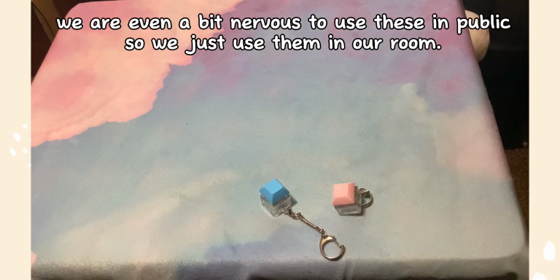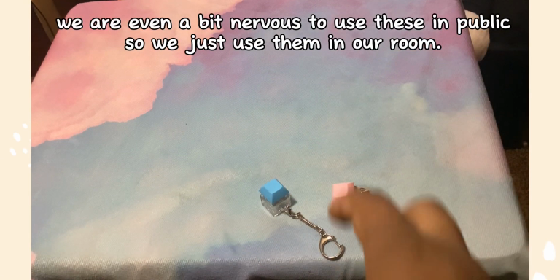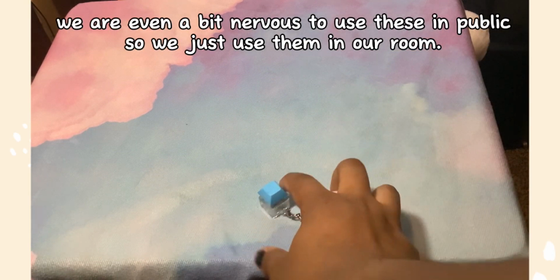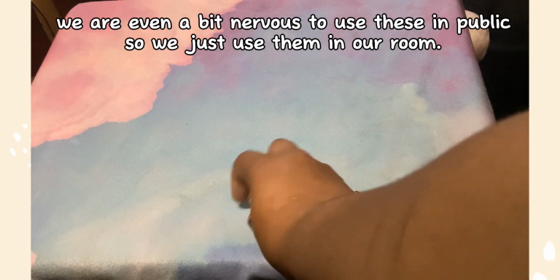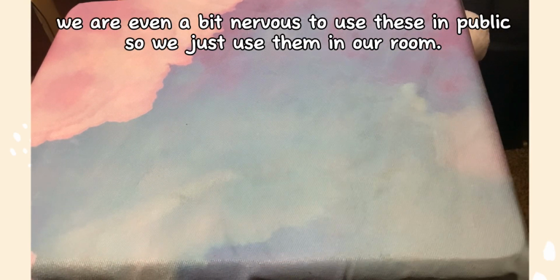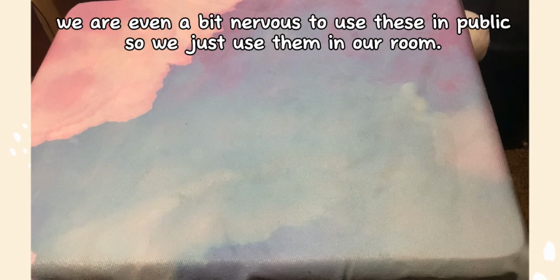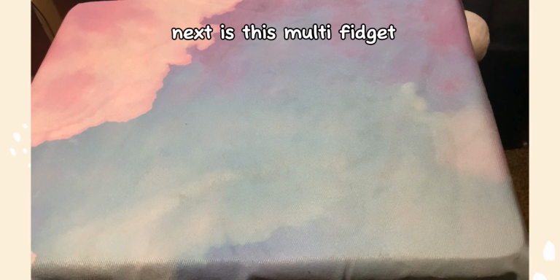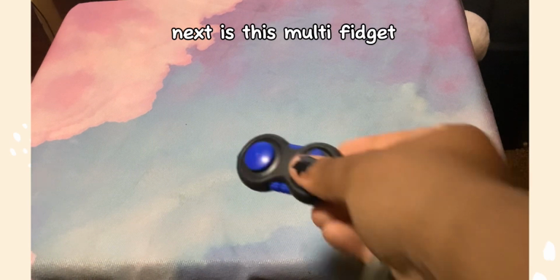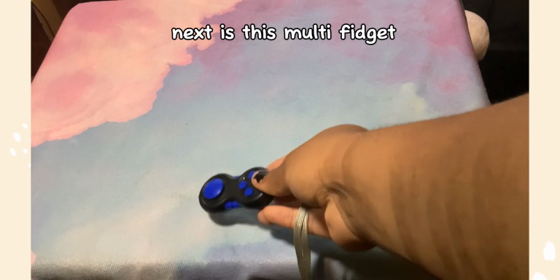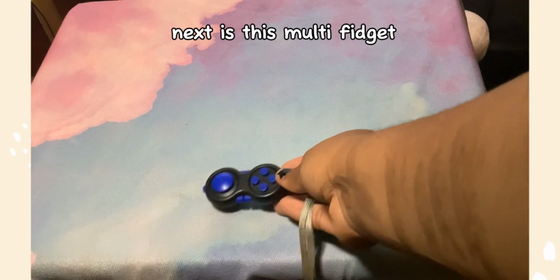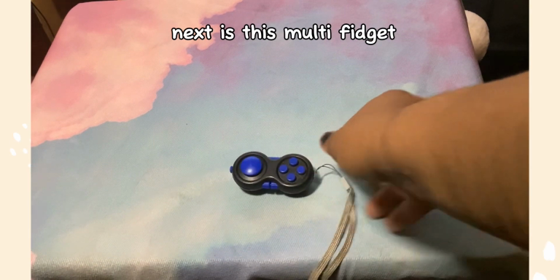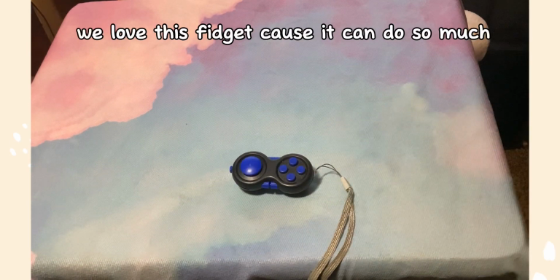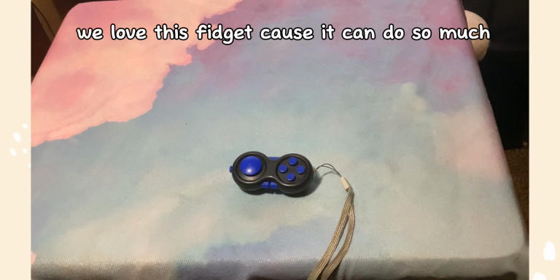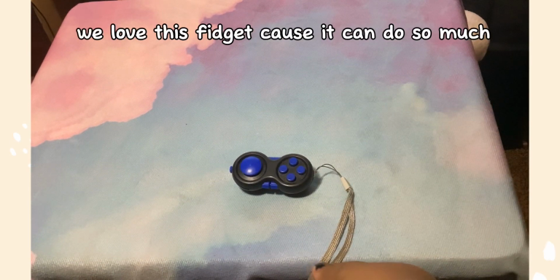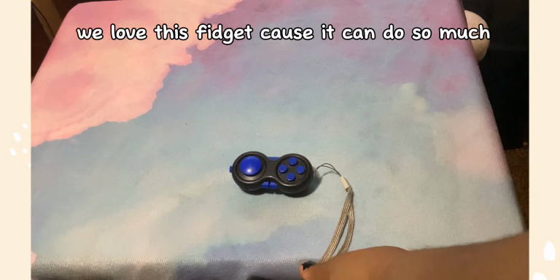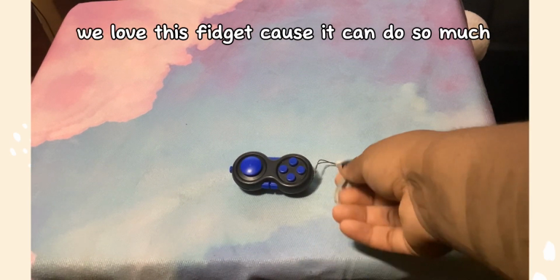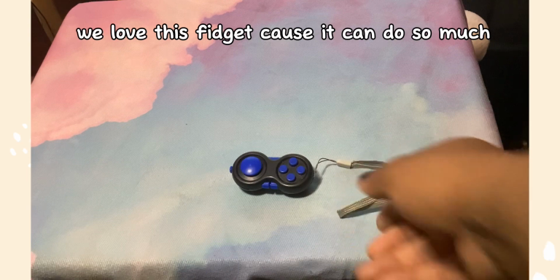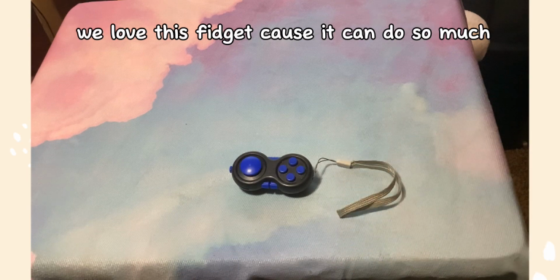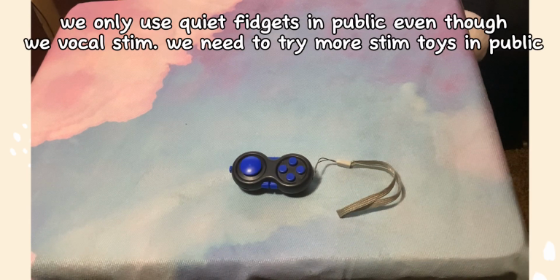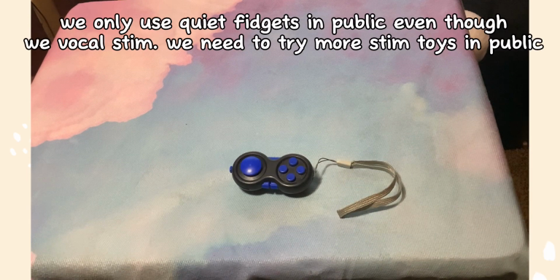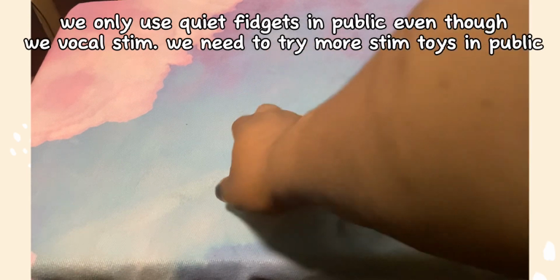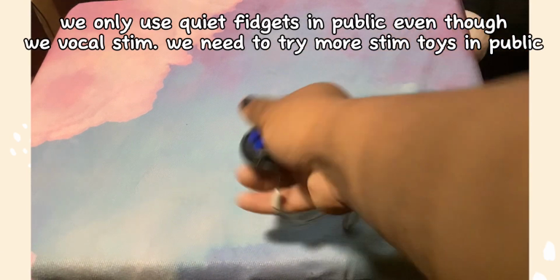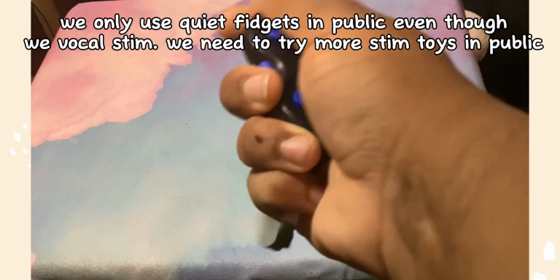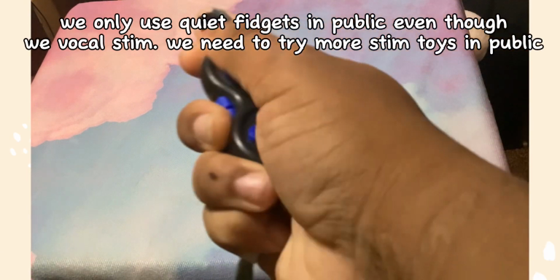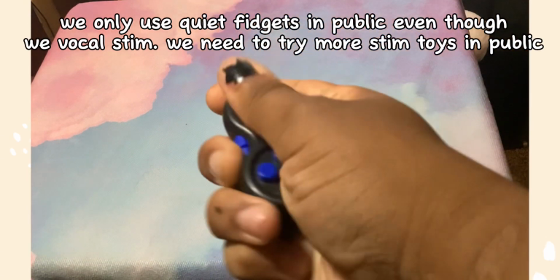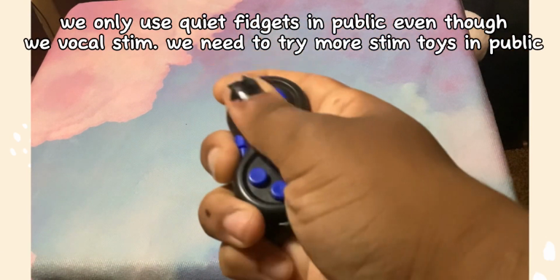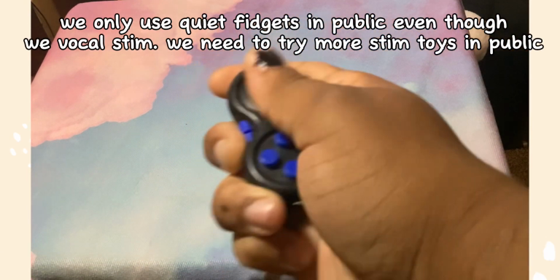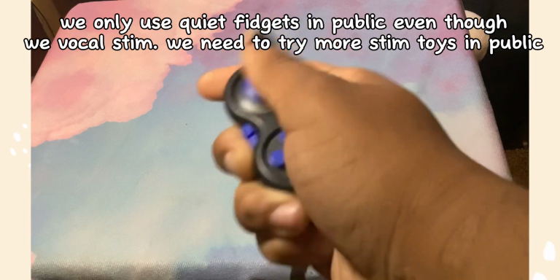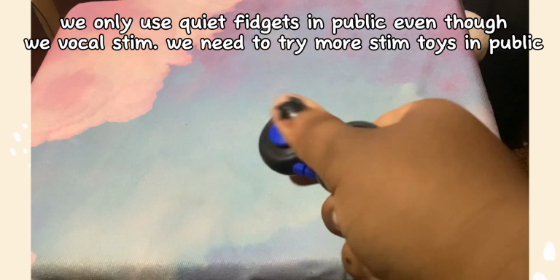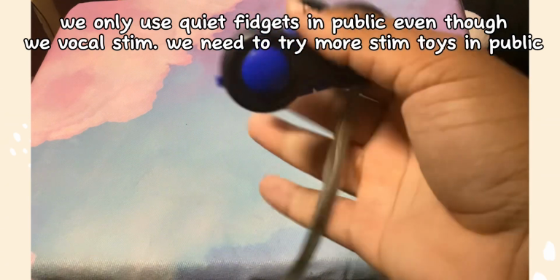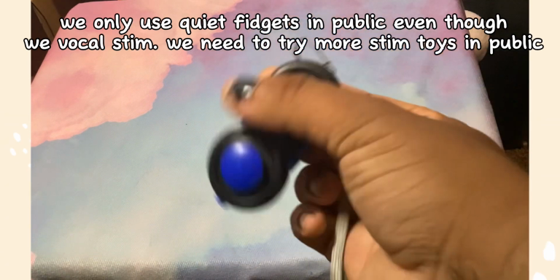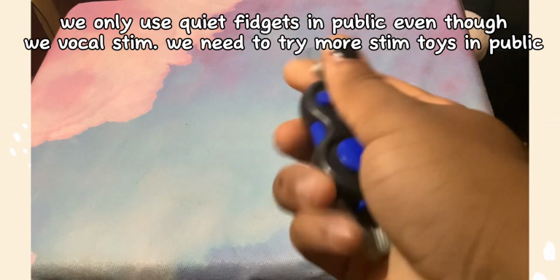Next is this multi-fidget — we love this fidget because it can do so much. We only use quiet fidgets in public, even though we vocal stim. We need to try more stim toys in public.